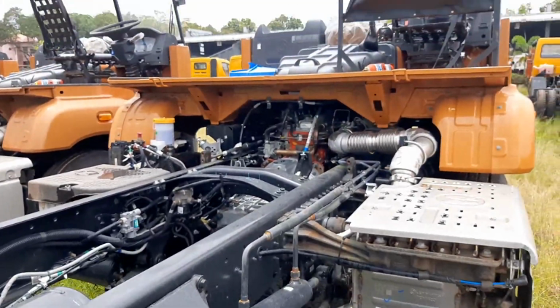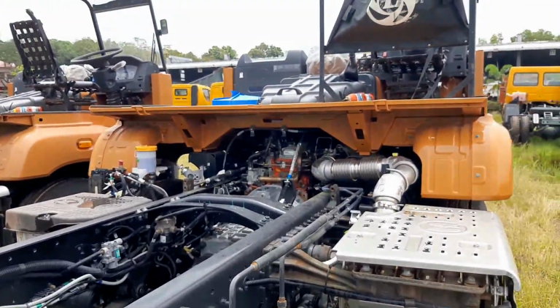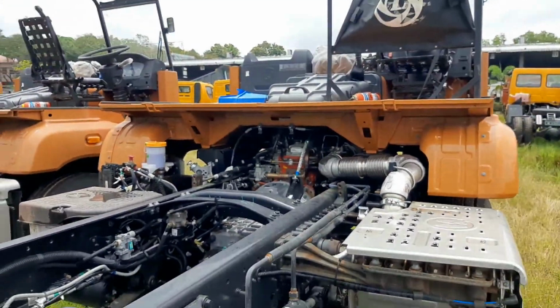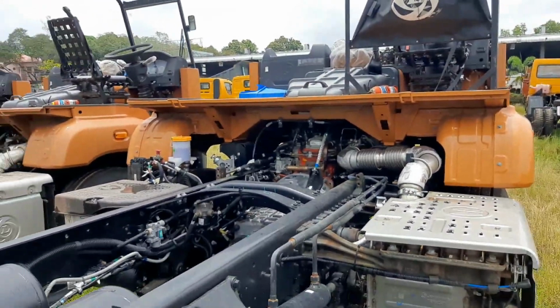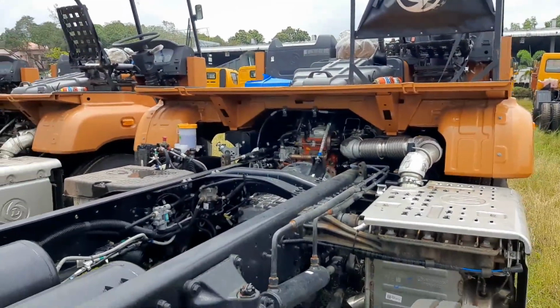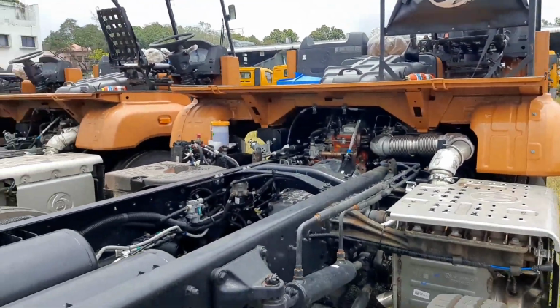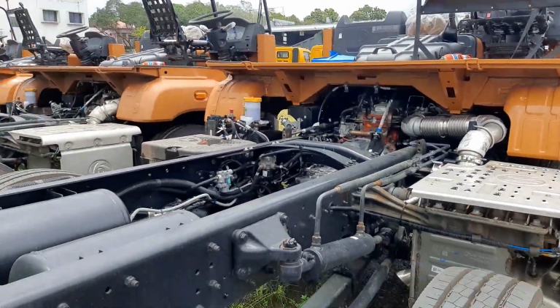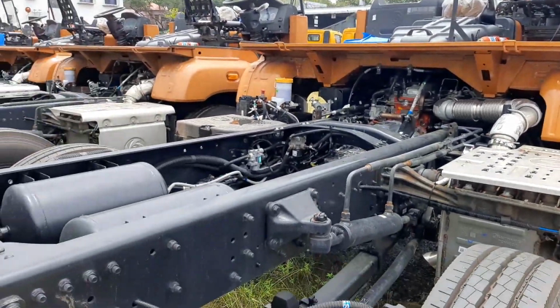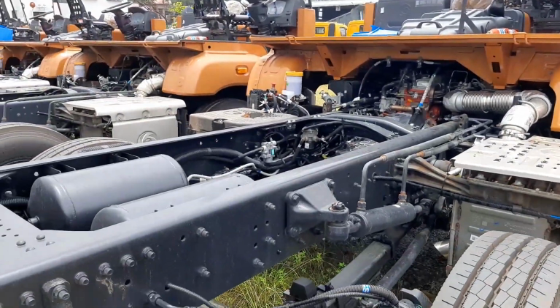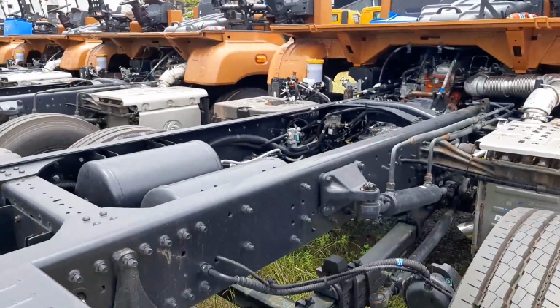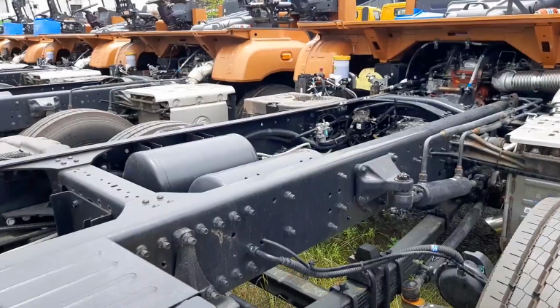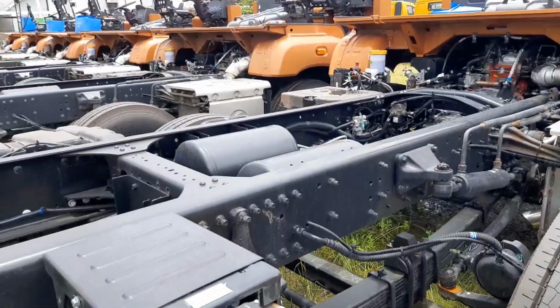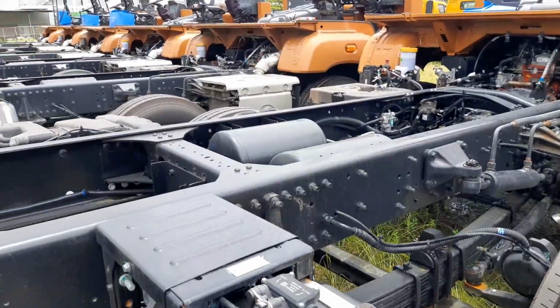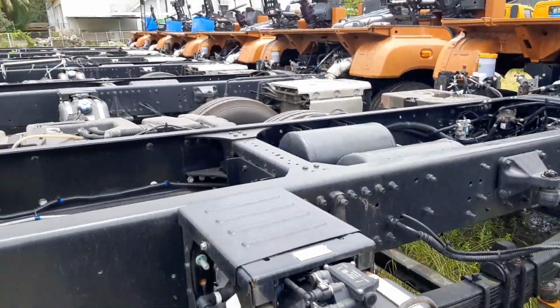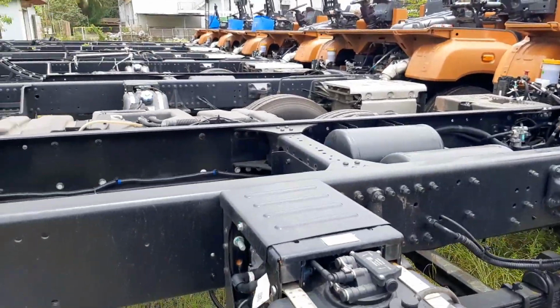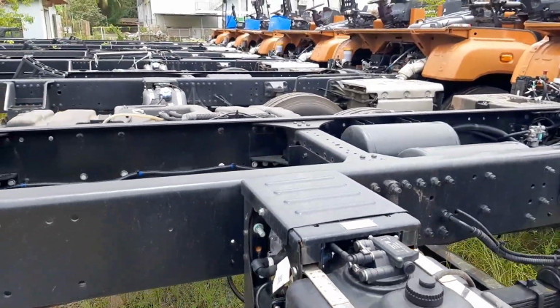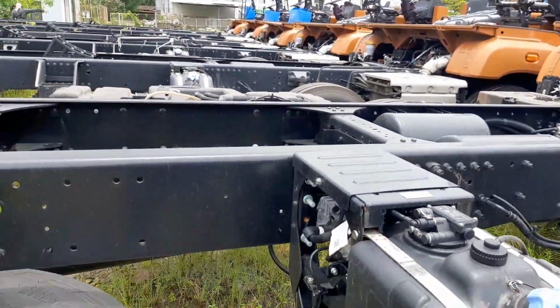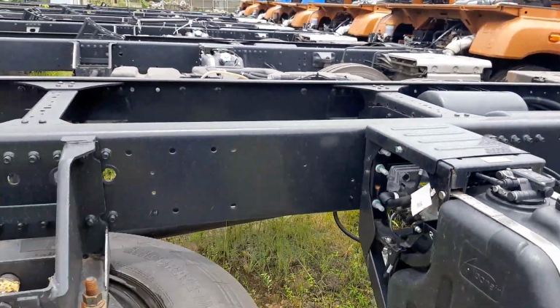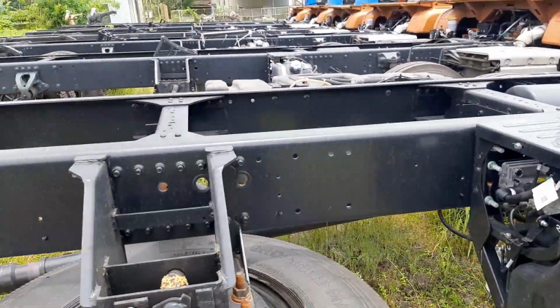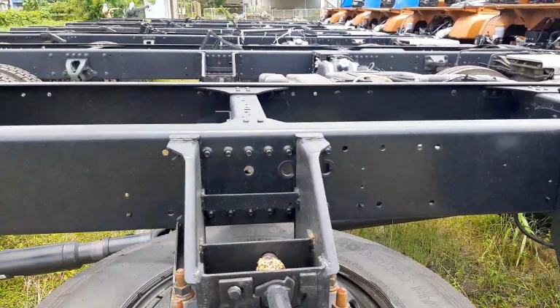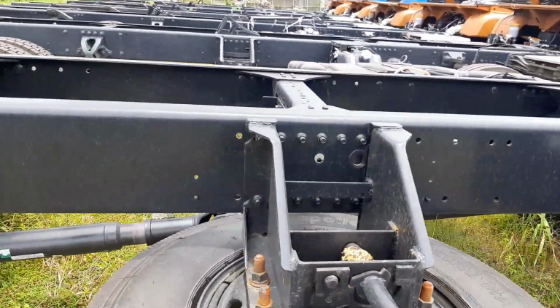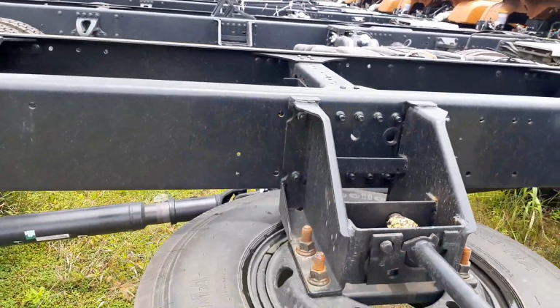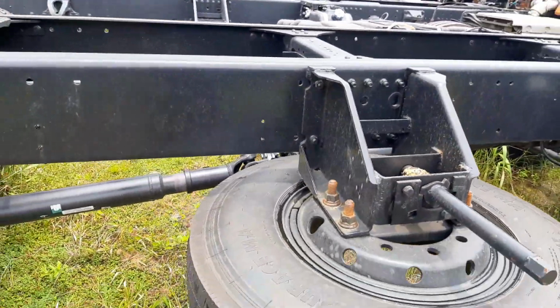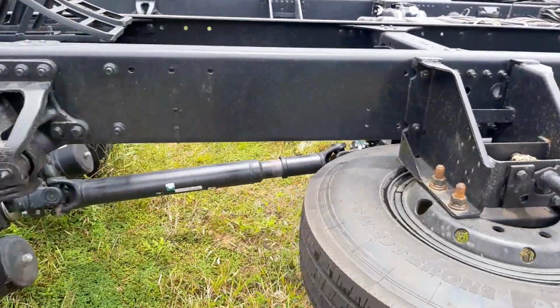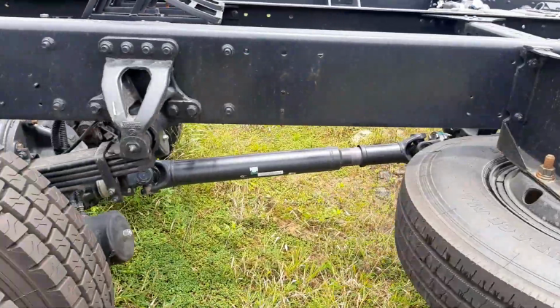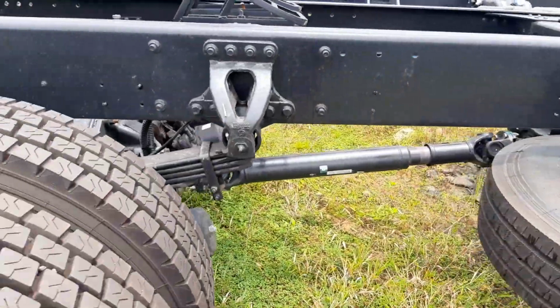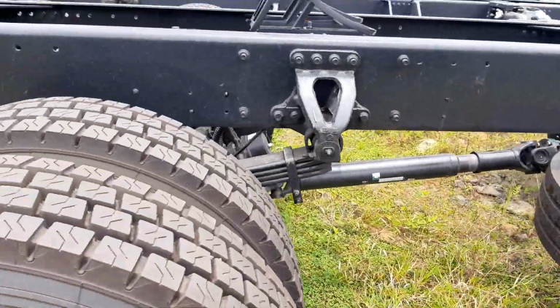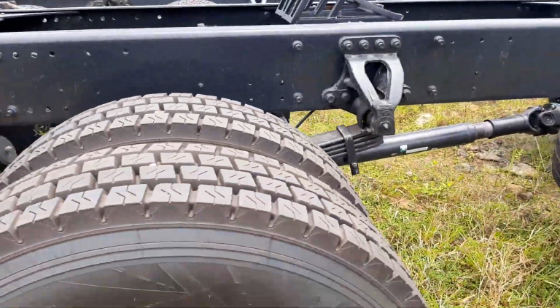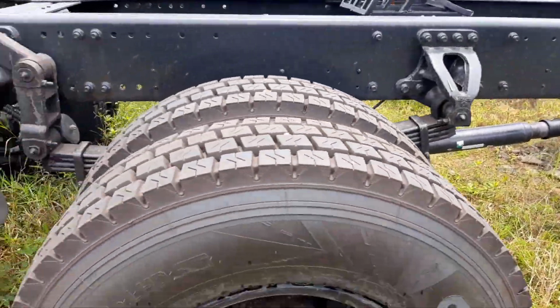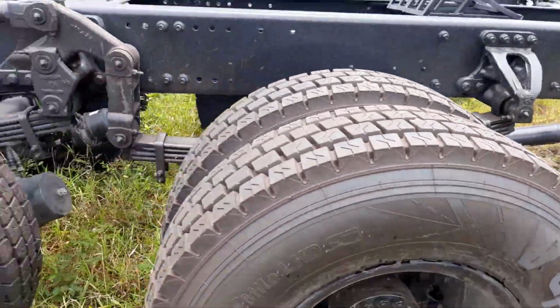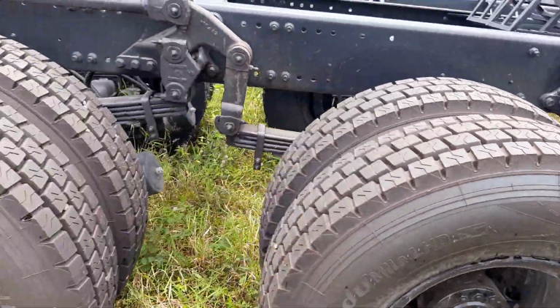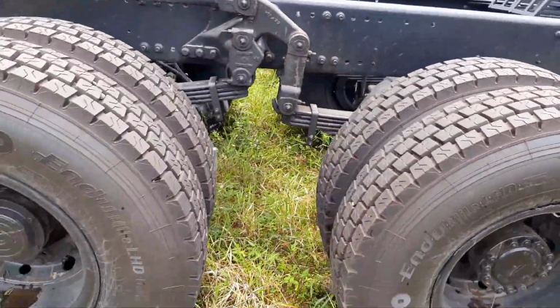The front axle is a forged dissection reverse Elliott type with unitized wheel bearings, and an anti-roll bar comes as optional. Front suspension is semi-elliptic multi-leaf spring, with parabolic springs available as optional.